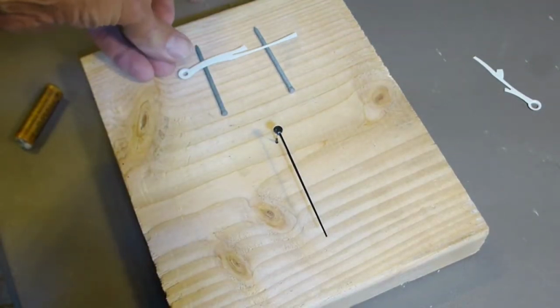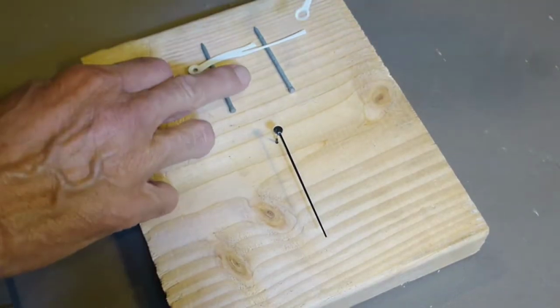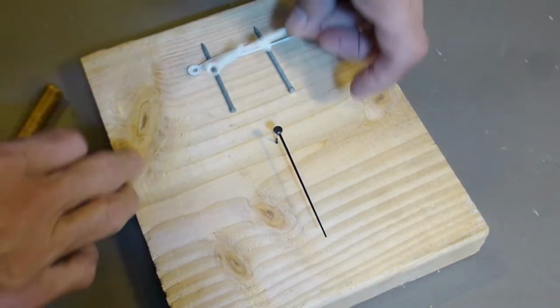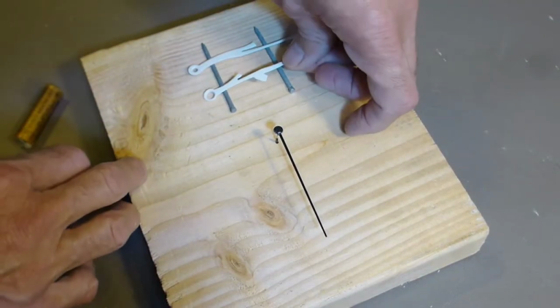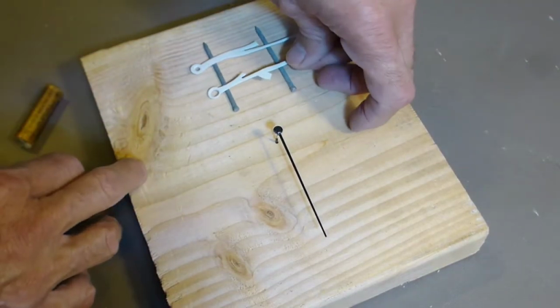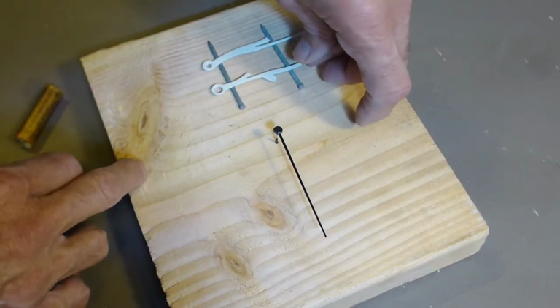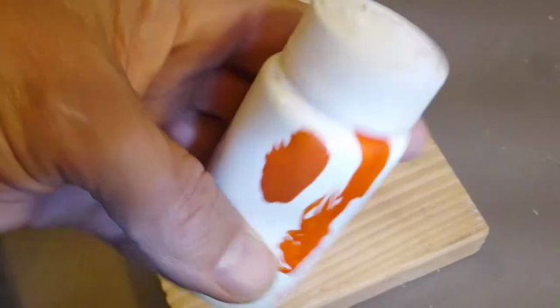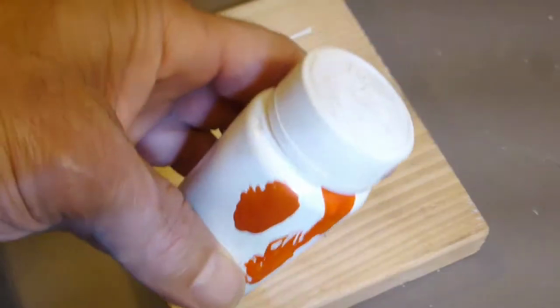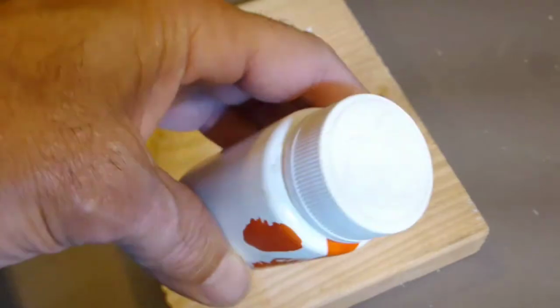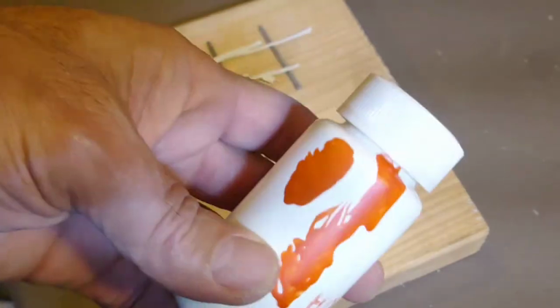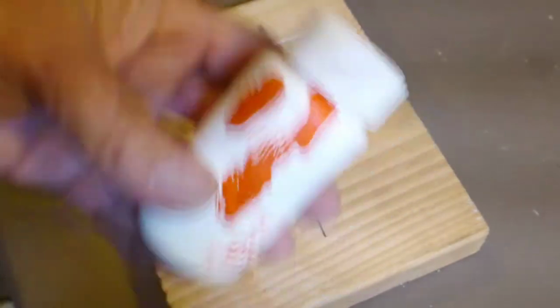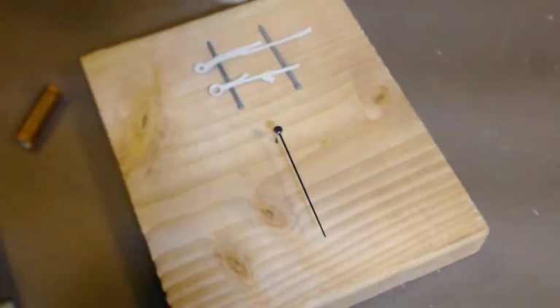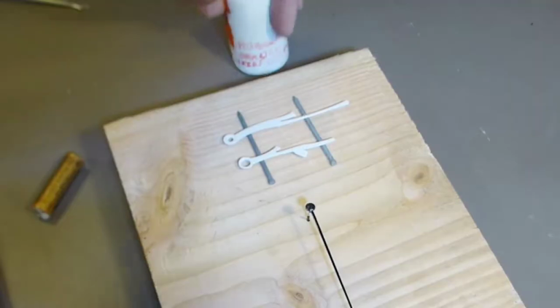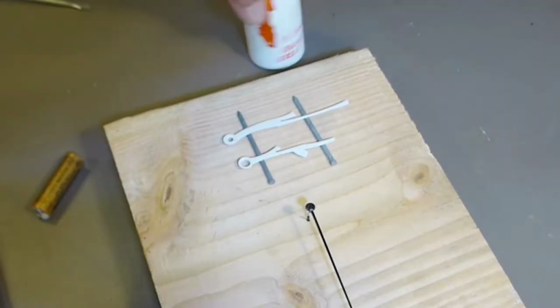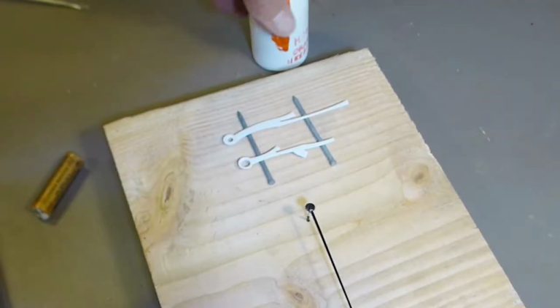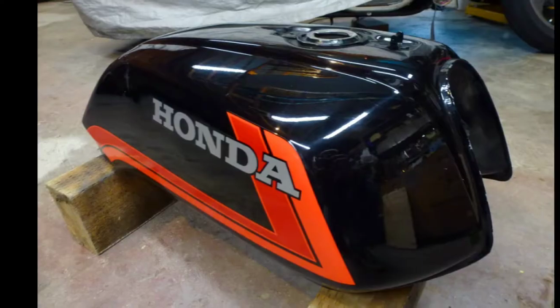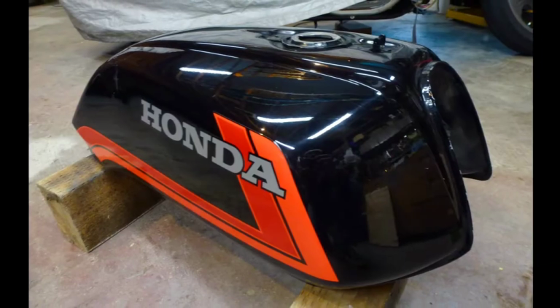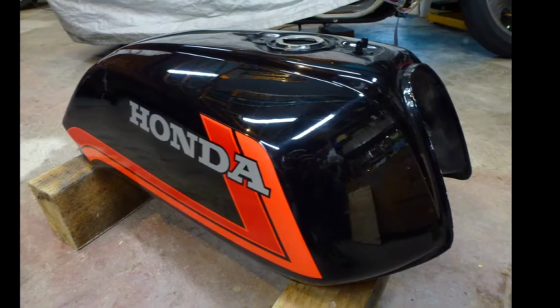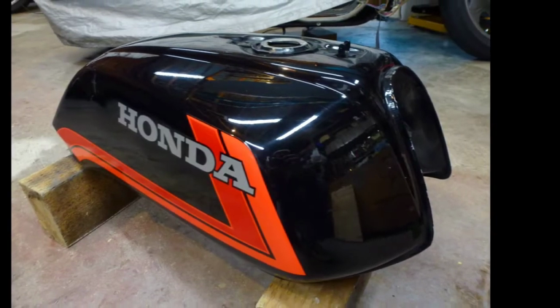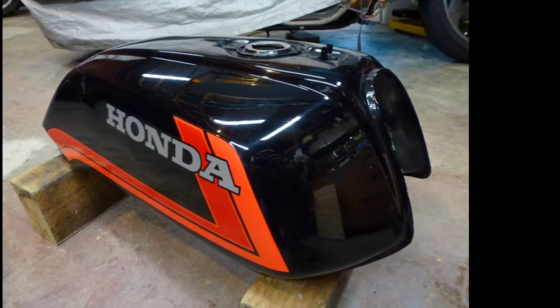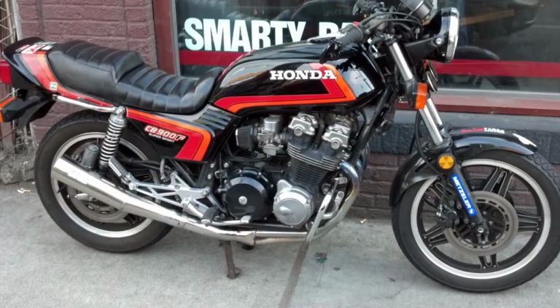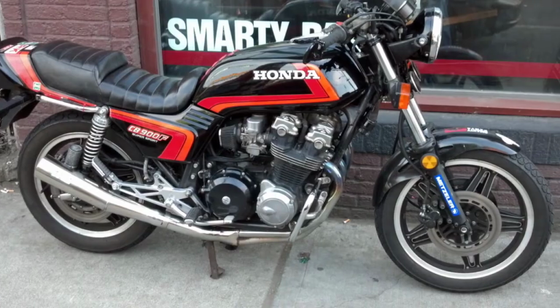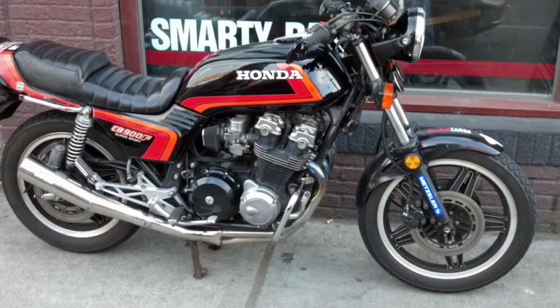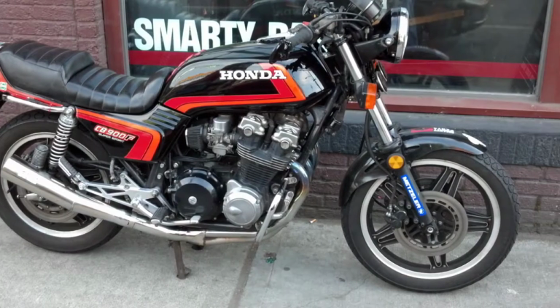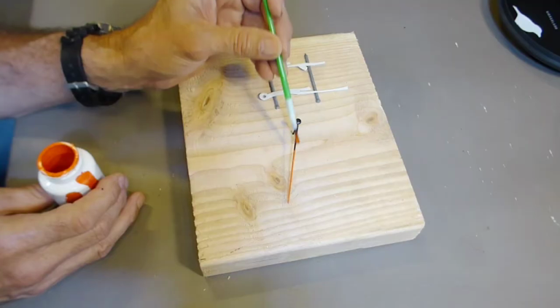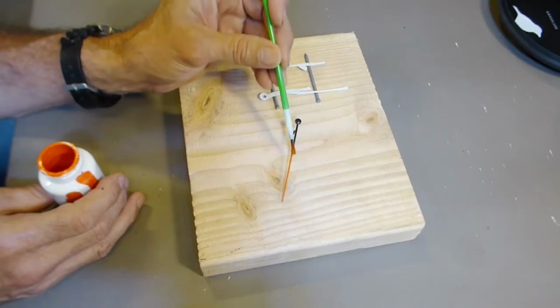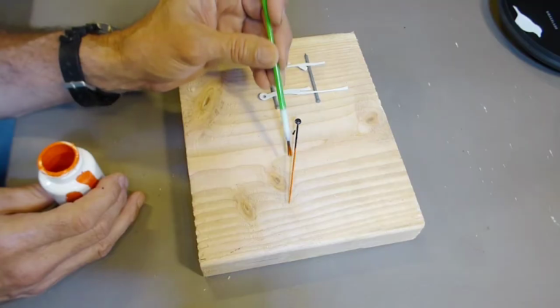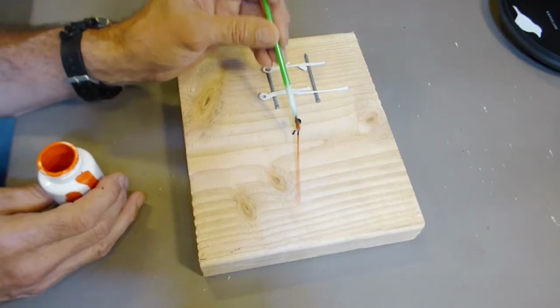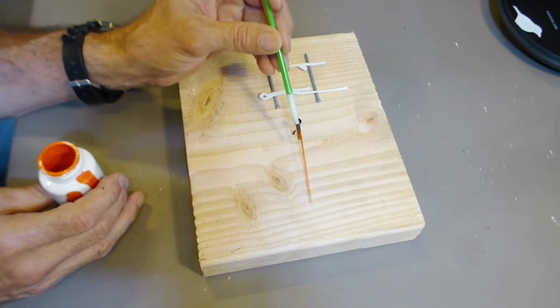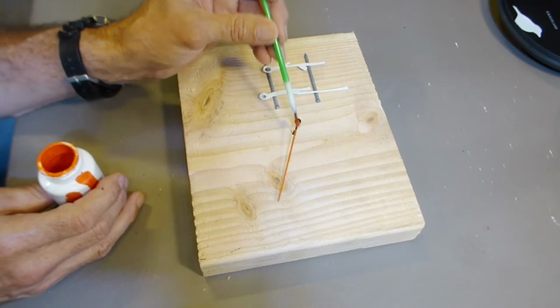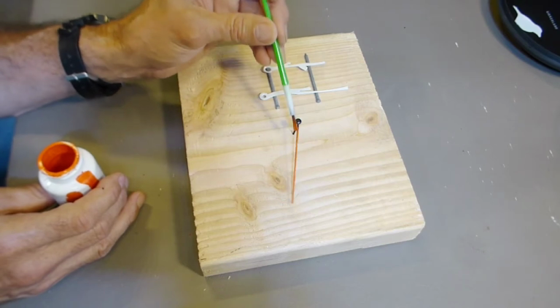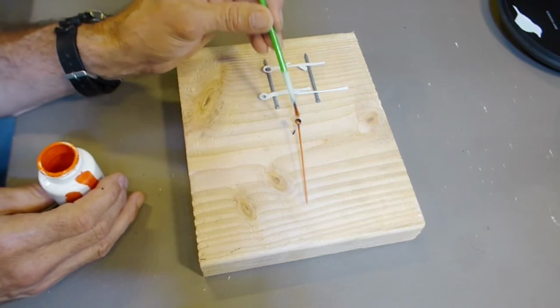For paint, I've got some left over from an old fuel tank restoration project, and I'll go ahead and put a quick coat of paint on the hands.